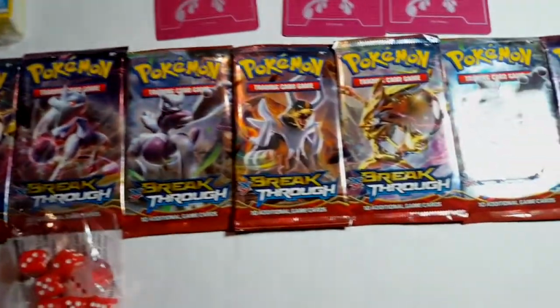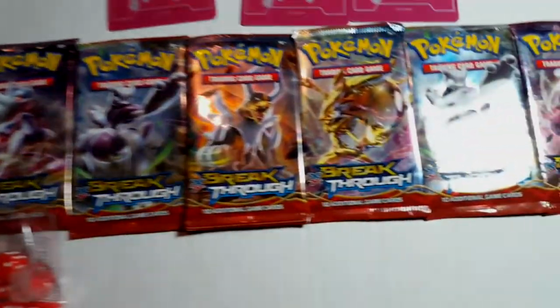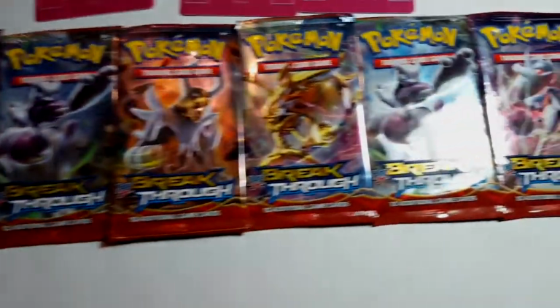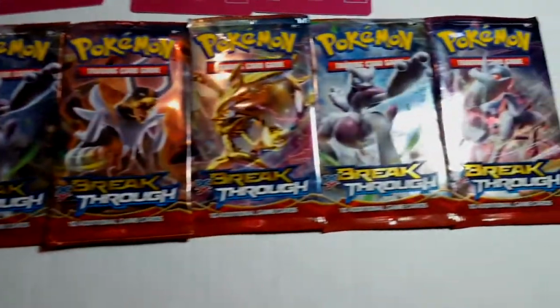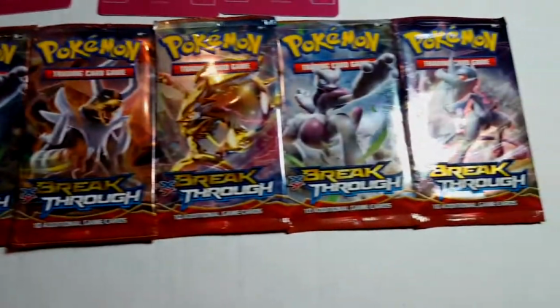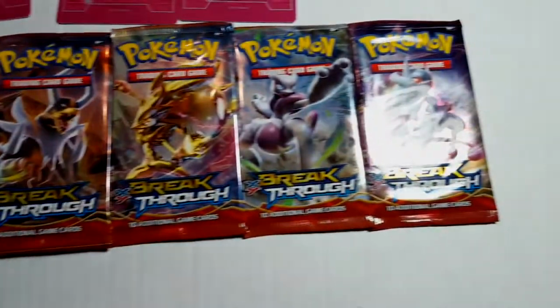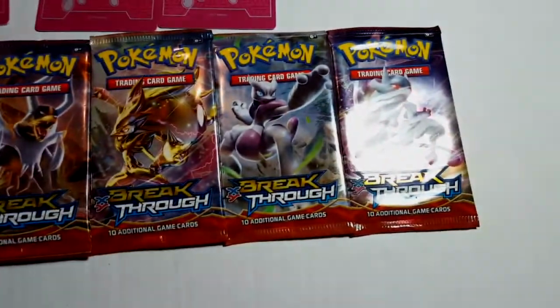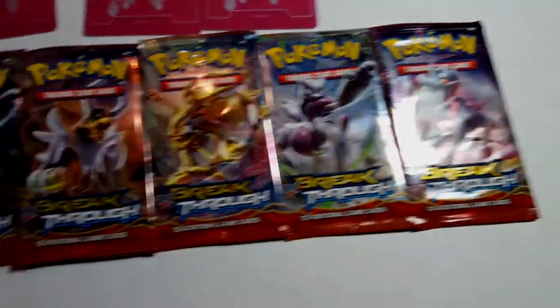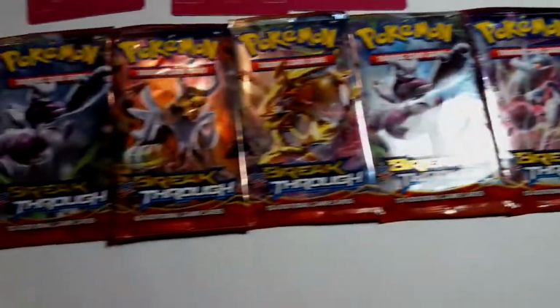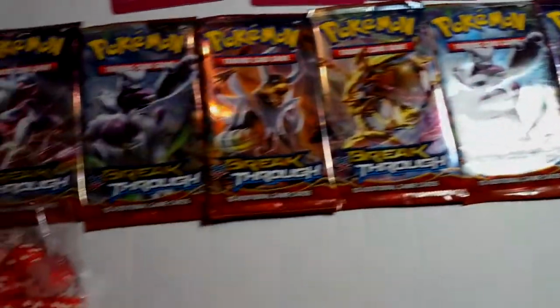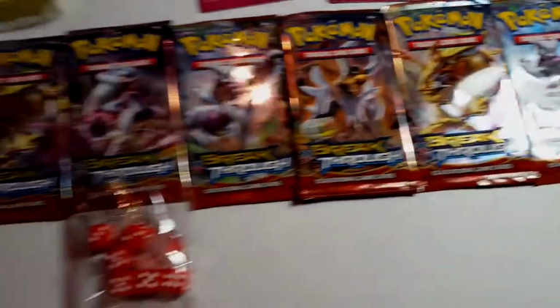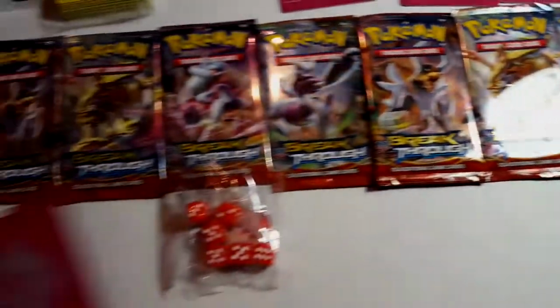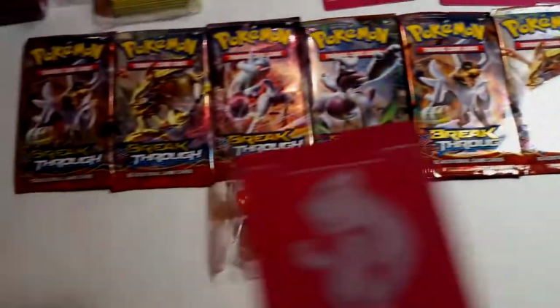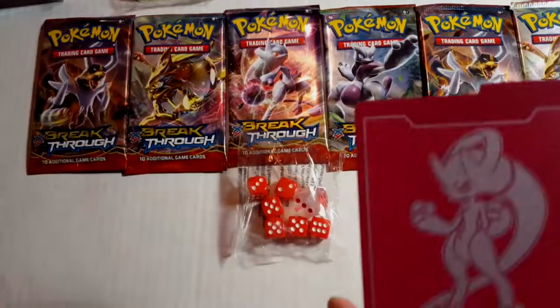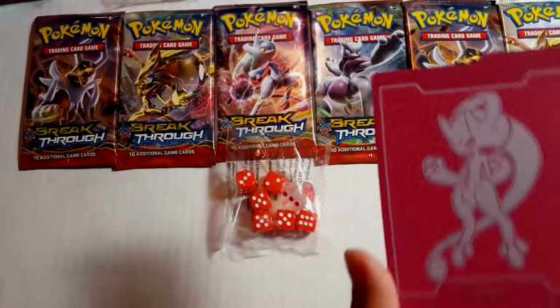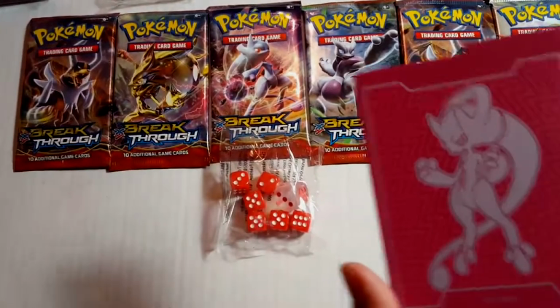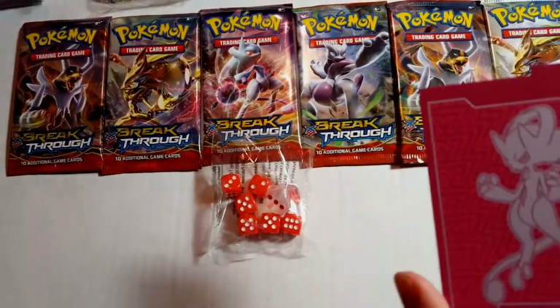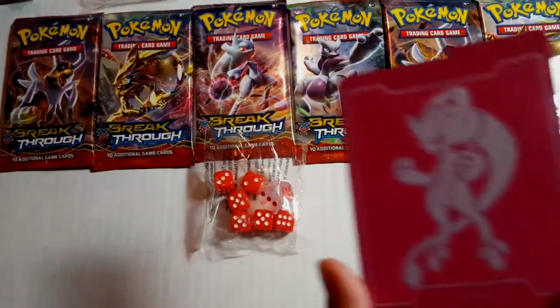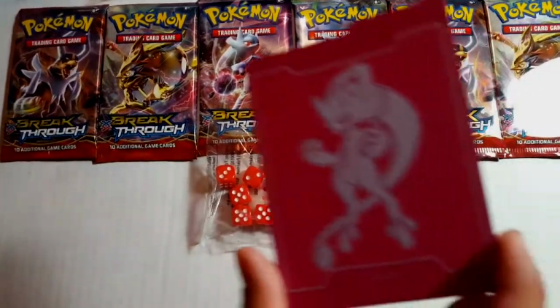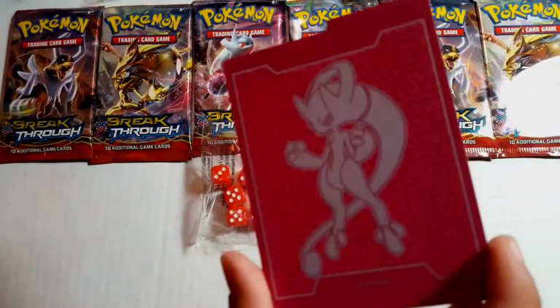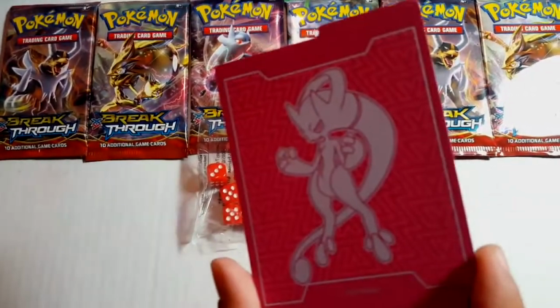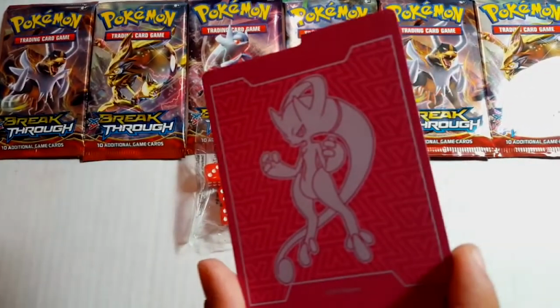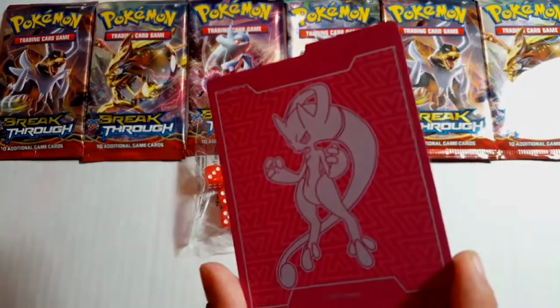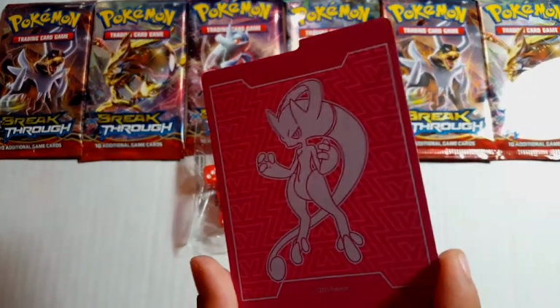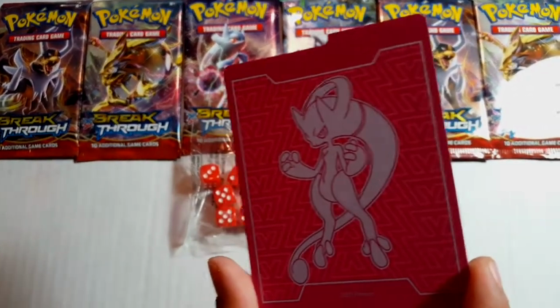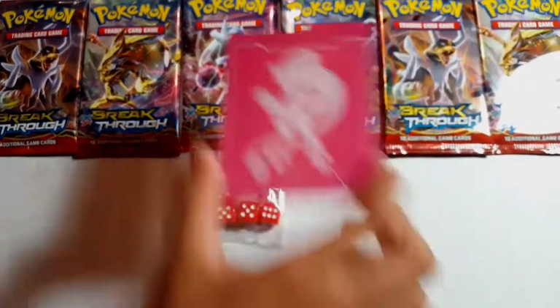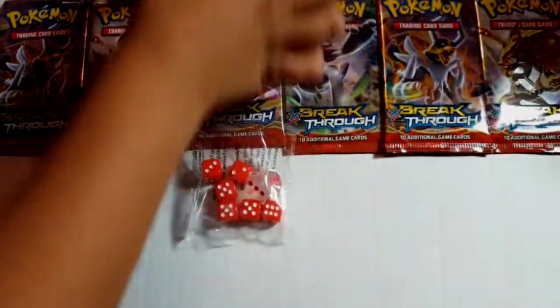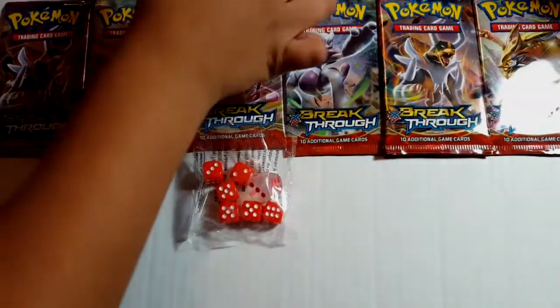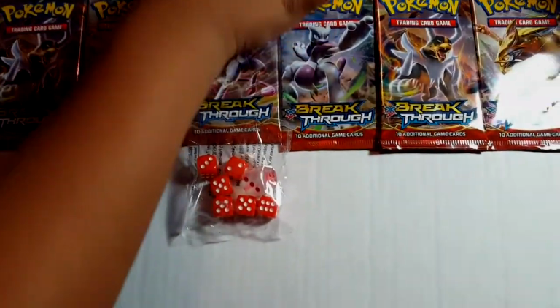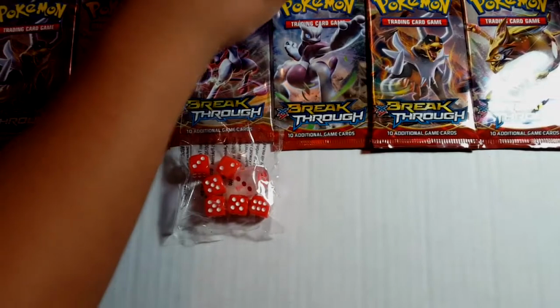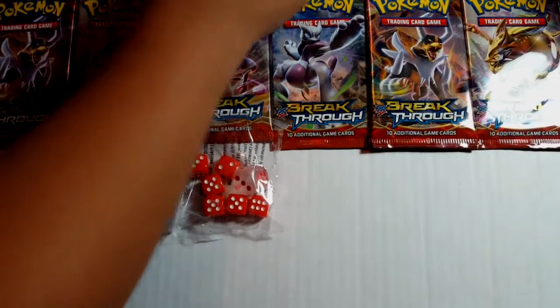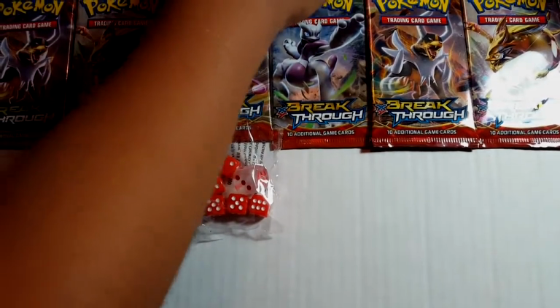And then we got files — like folders — so you can separate them. And then coins. And then energy cards. We got some dice. And then we got these files, like in your book, so you can separate them. You get four files.